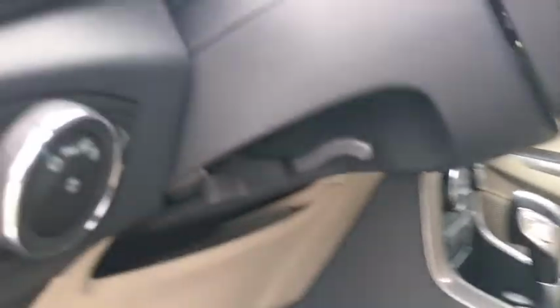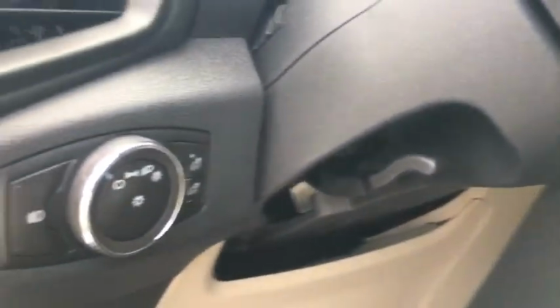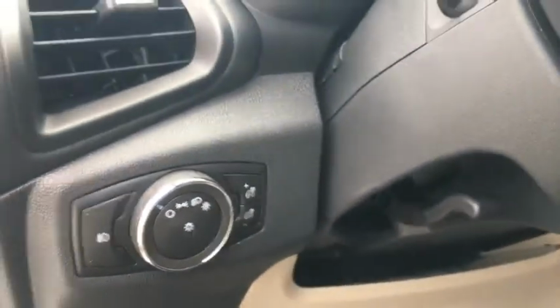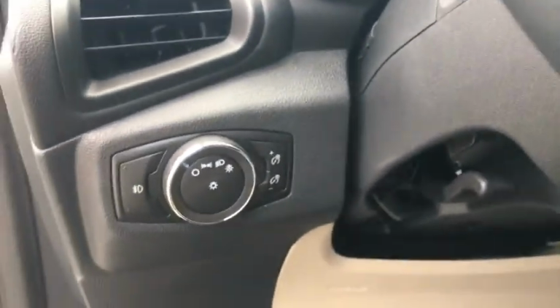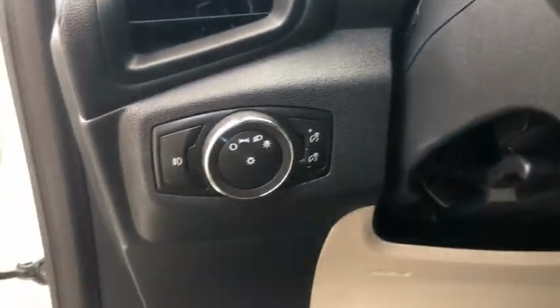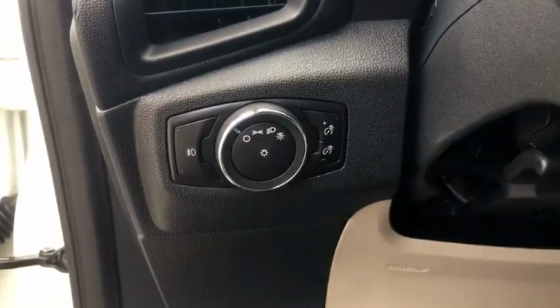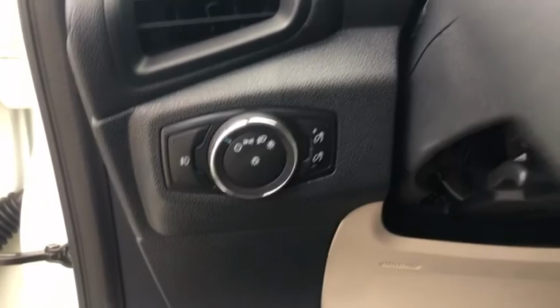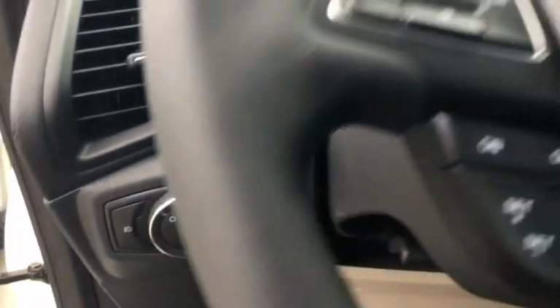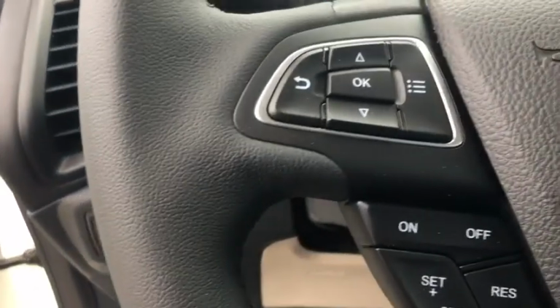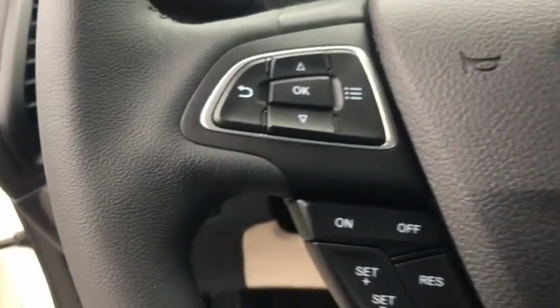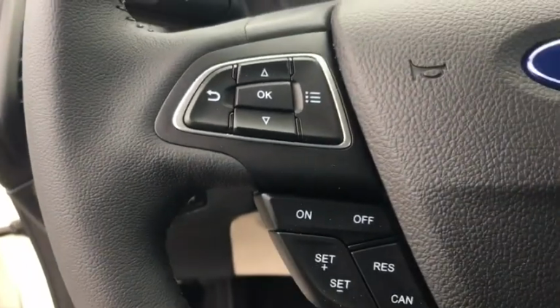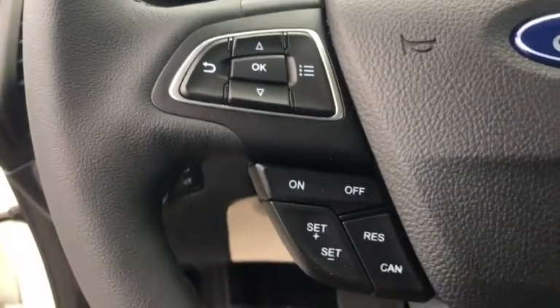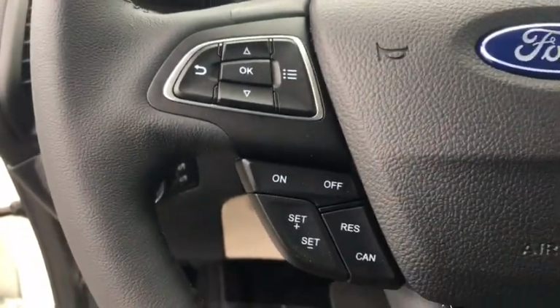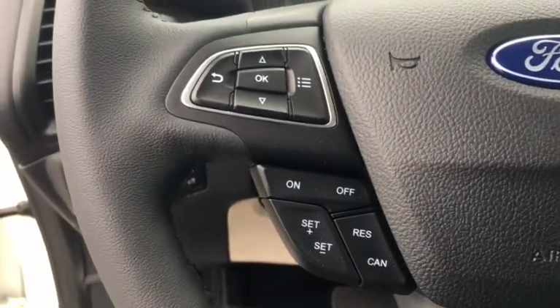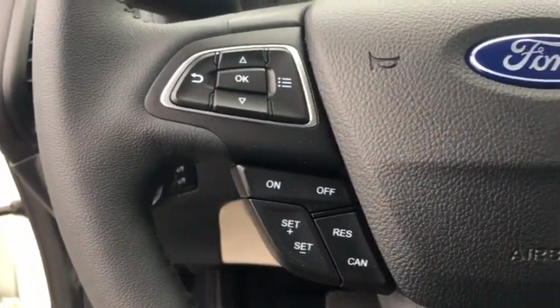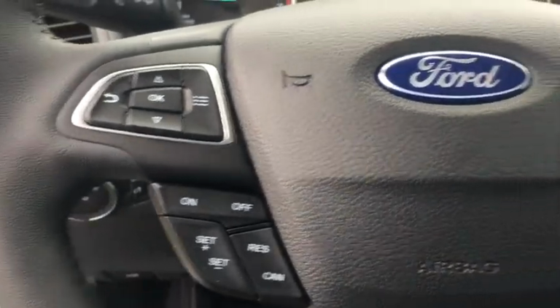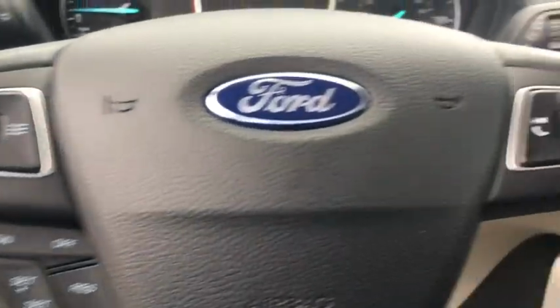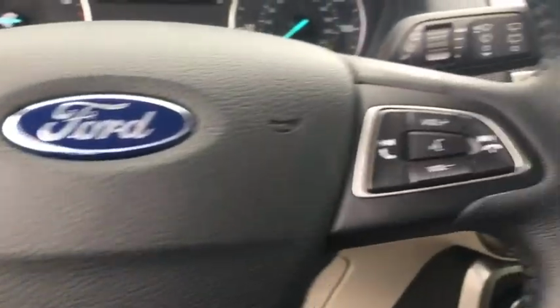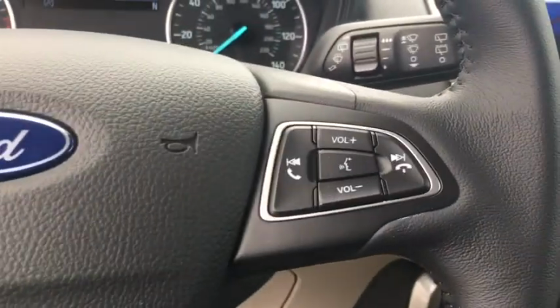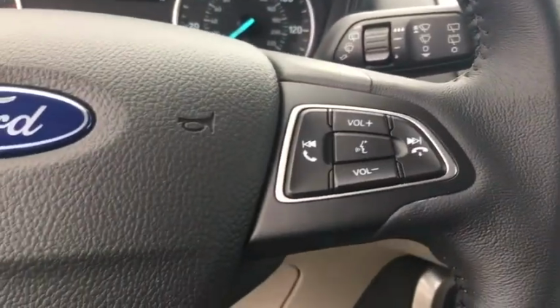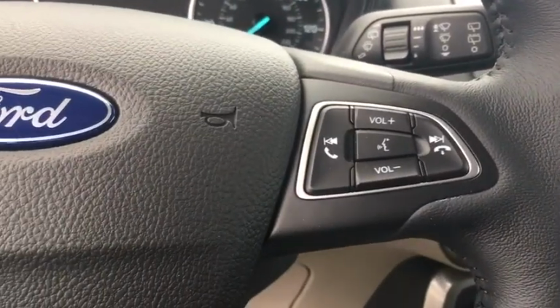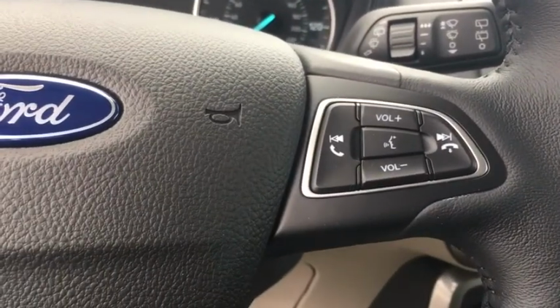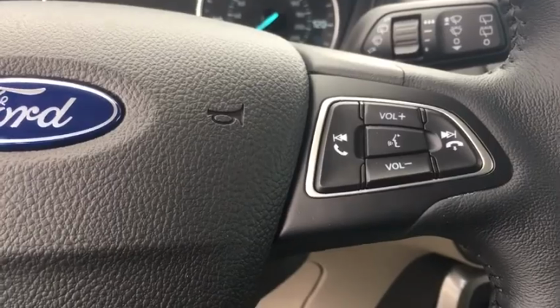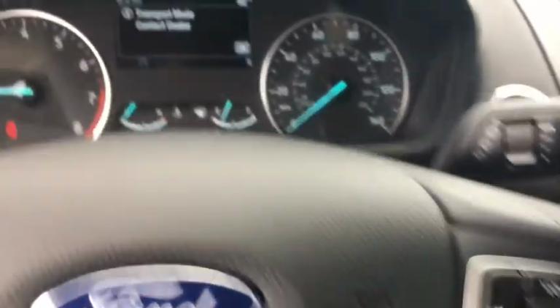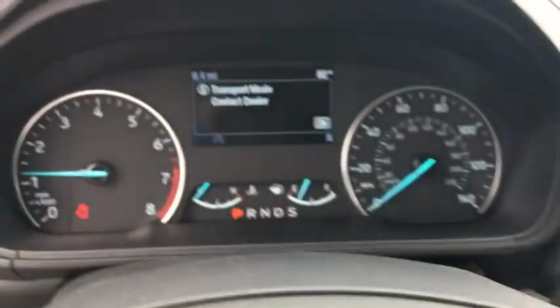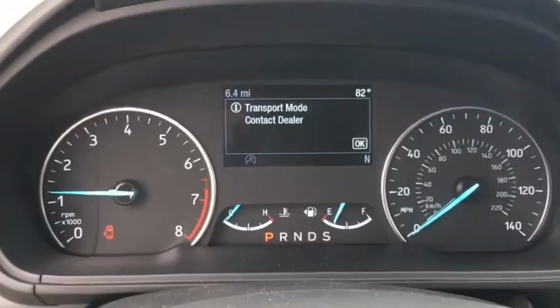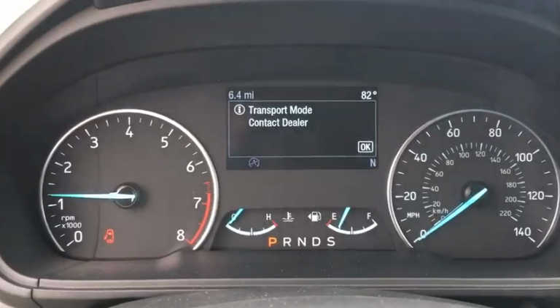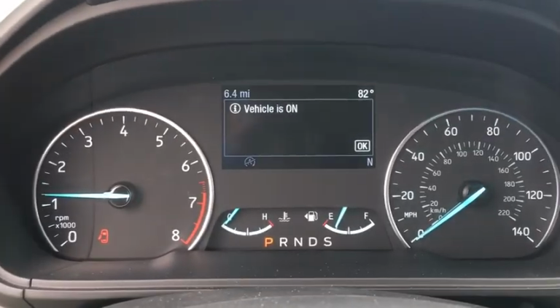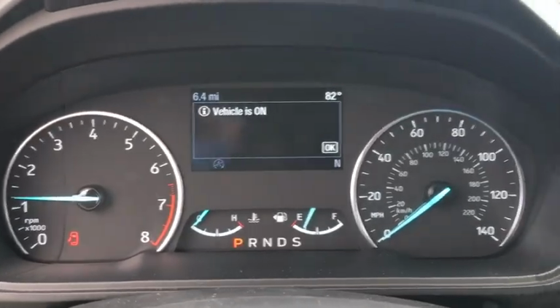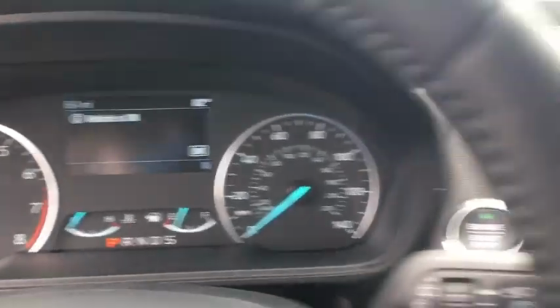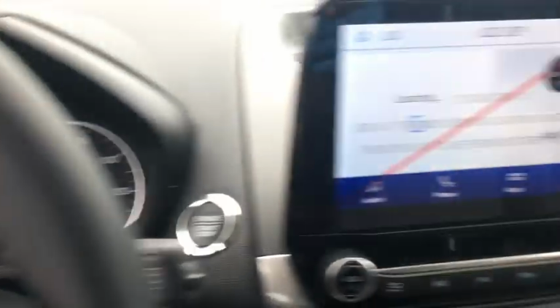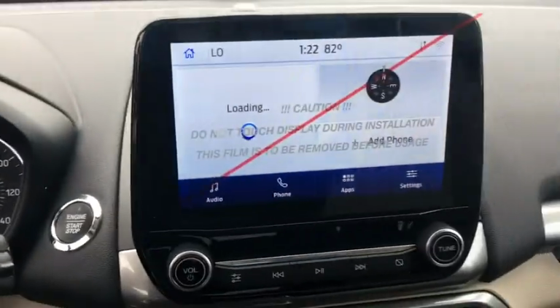Trip computer, rear window defroster, power windows, power moonroof, panic alarm, overhead console, tachometer, brake assist, remote keyless entry, tilt steering wheel.